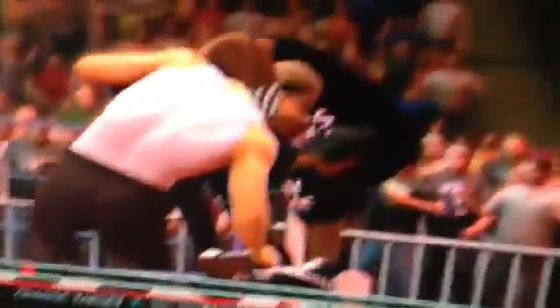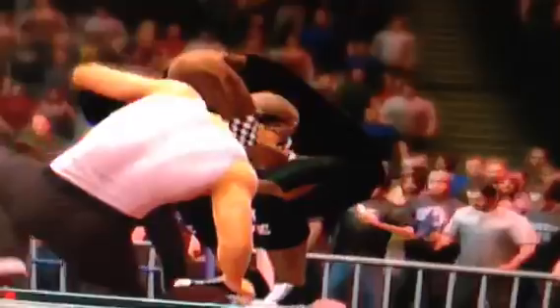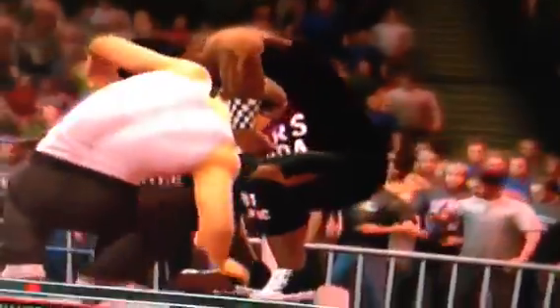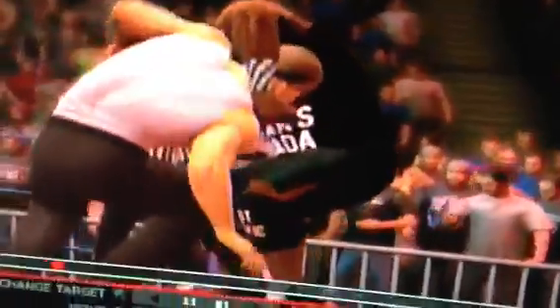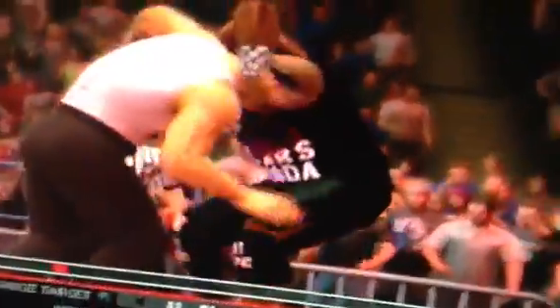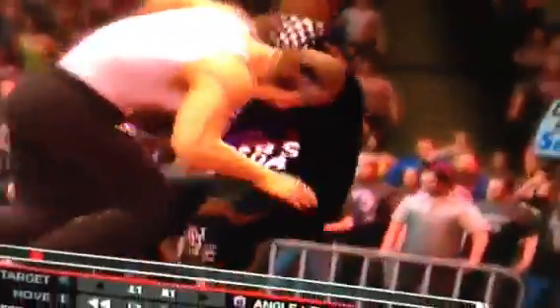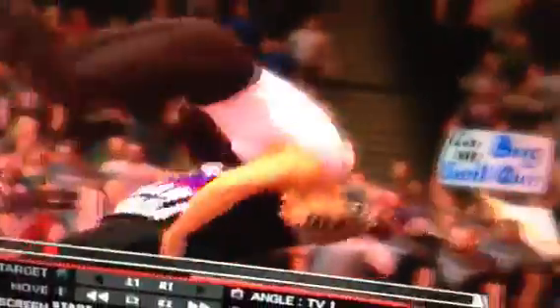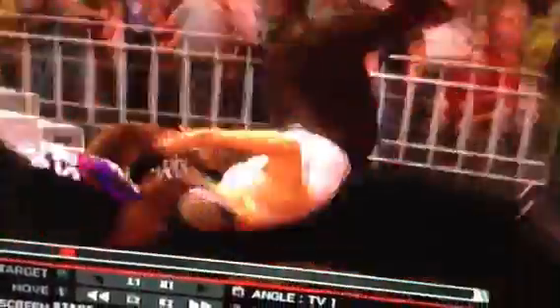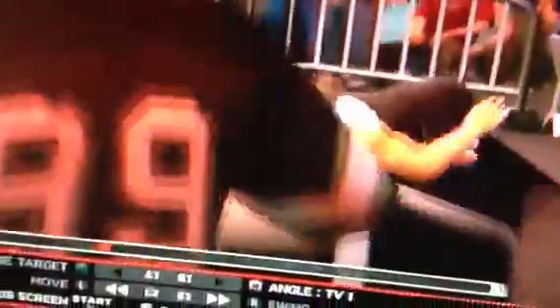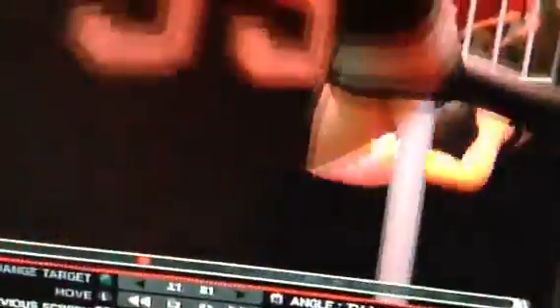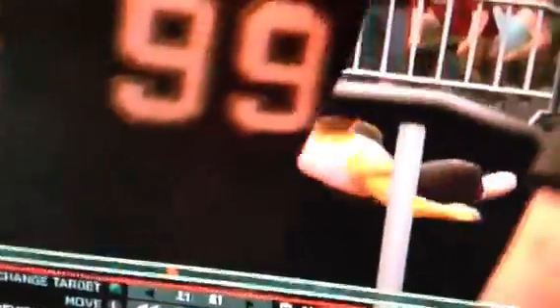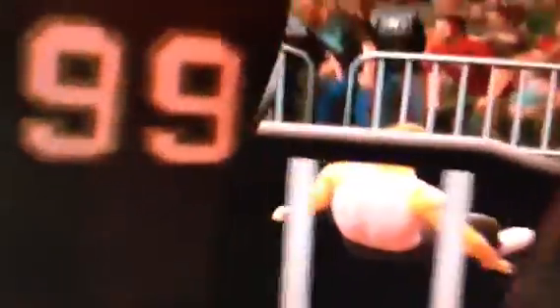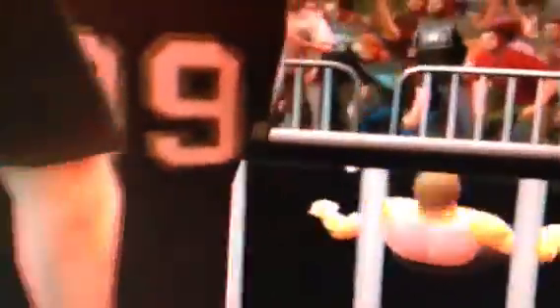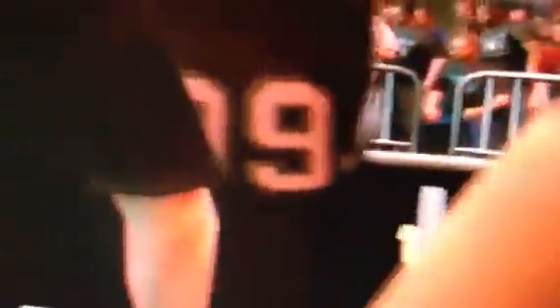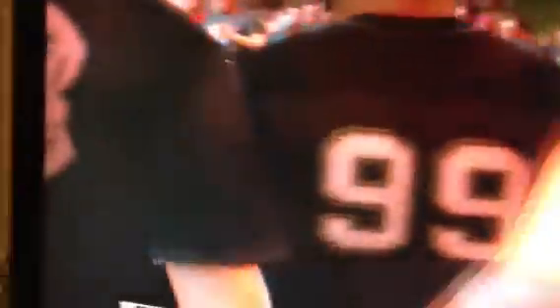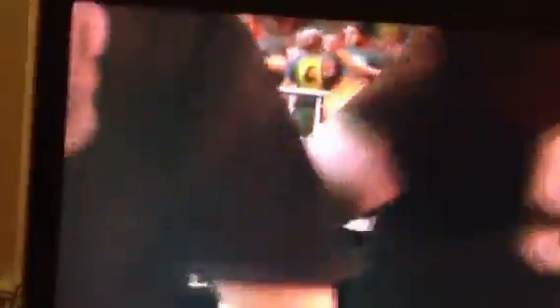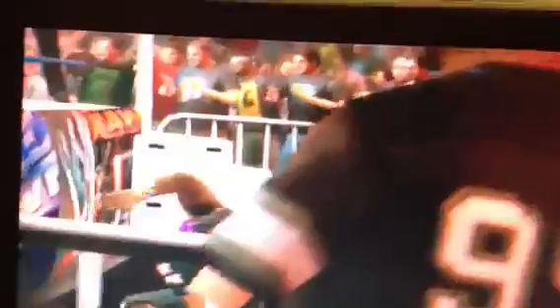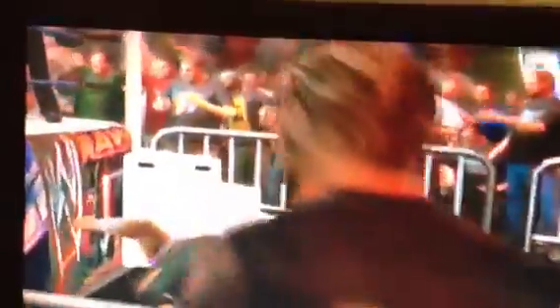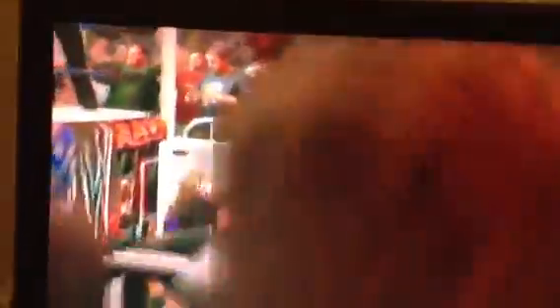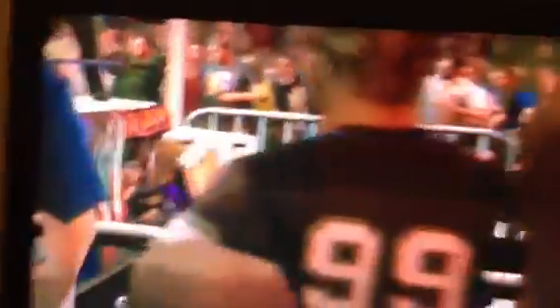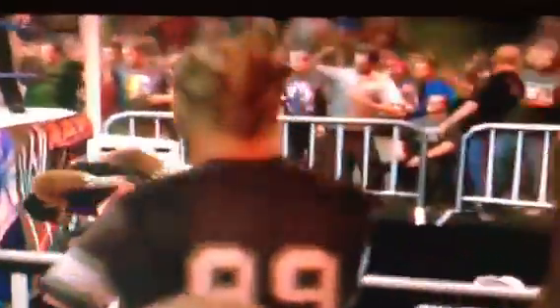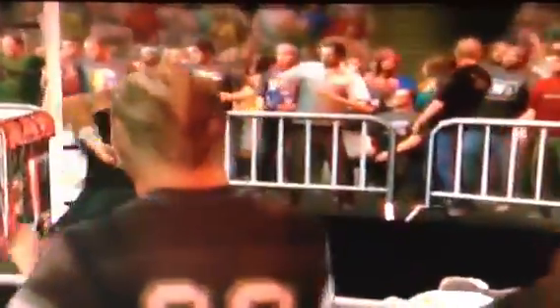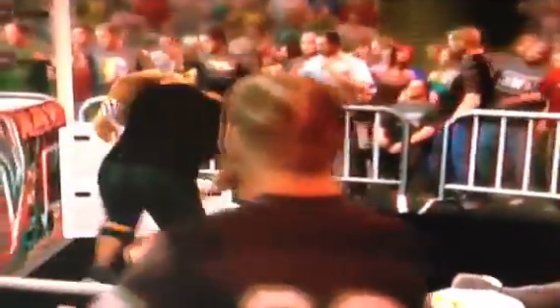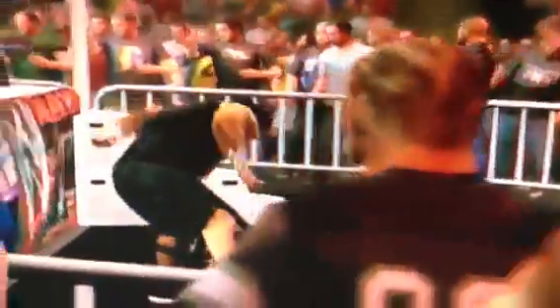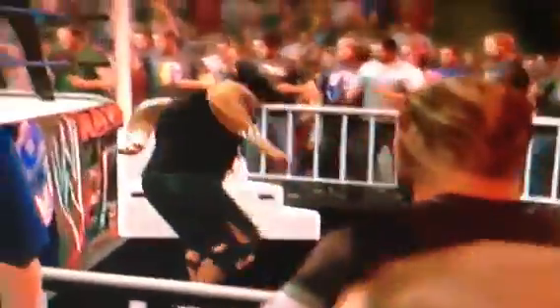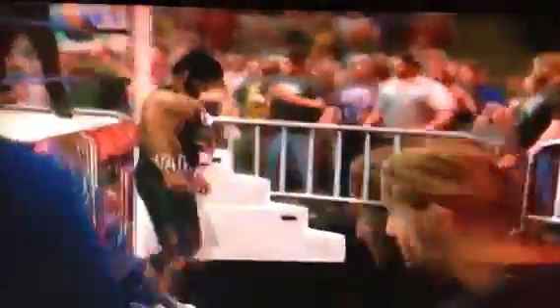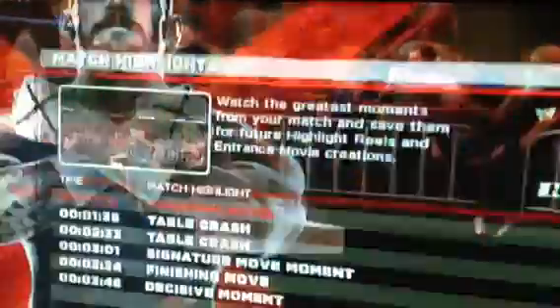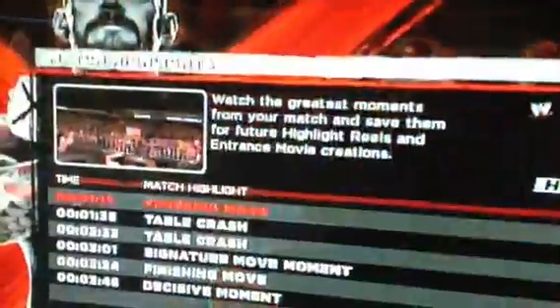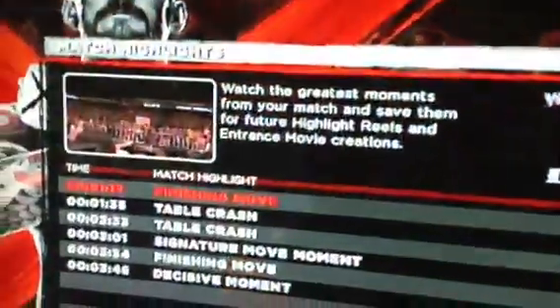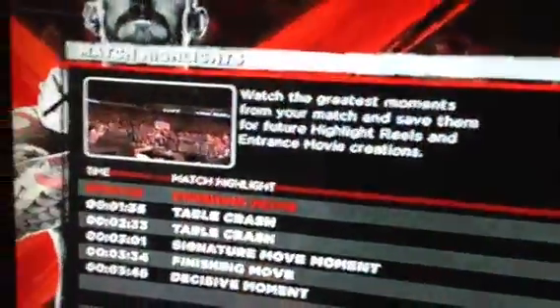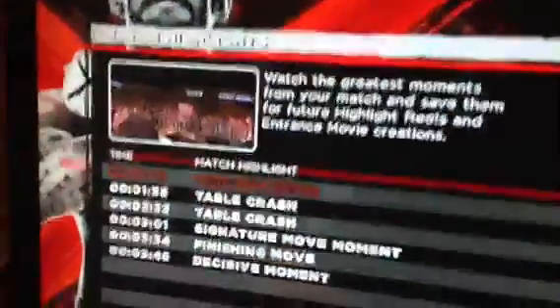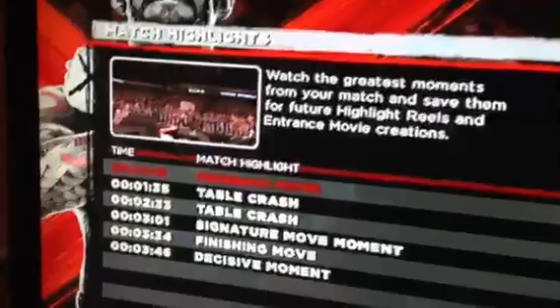The superplex to the outside of the ring, and a table crash.